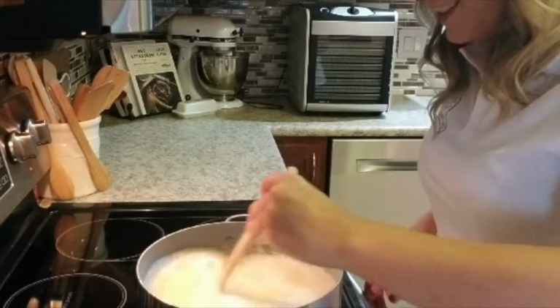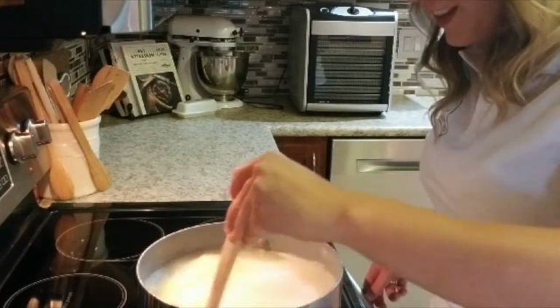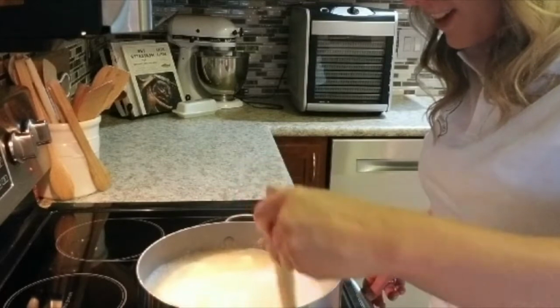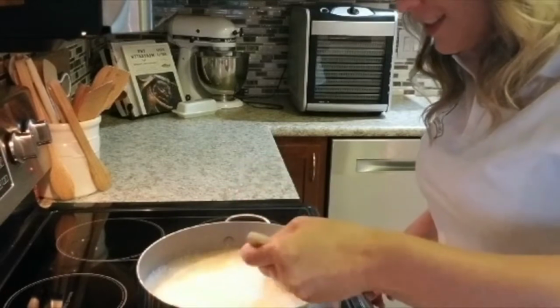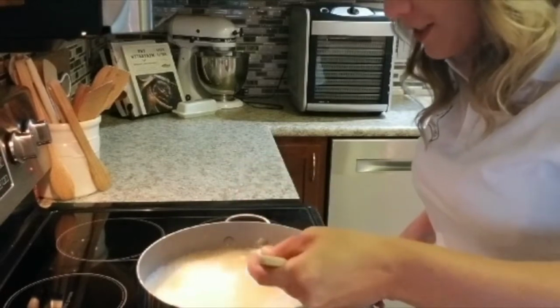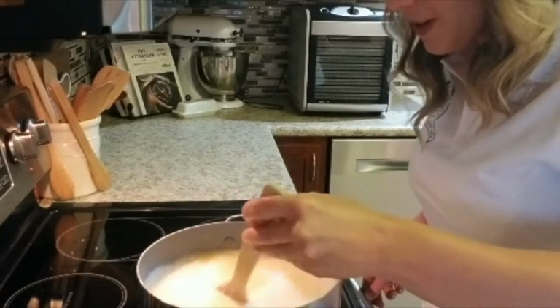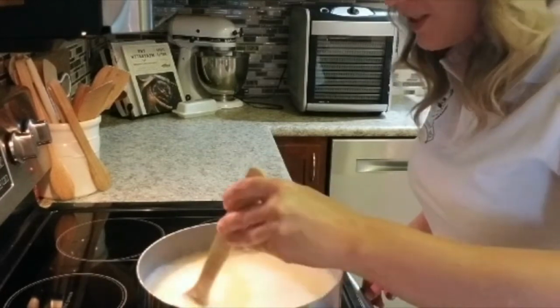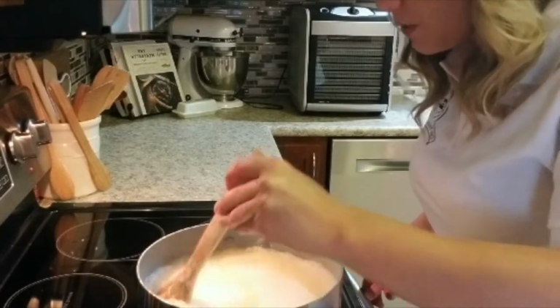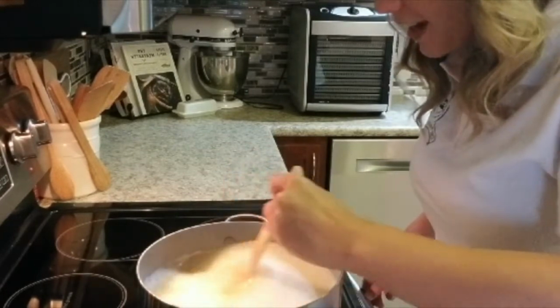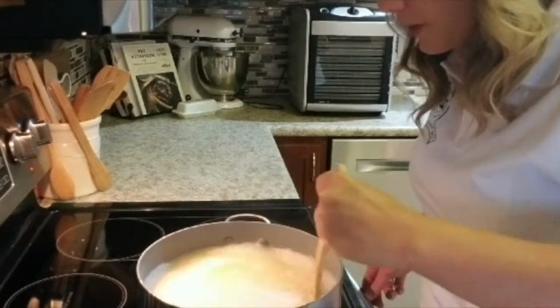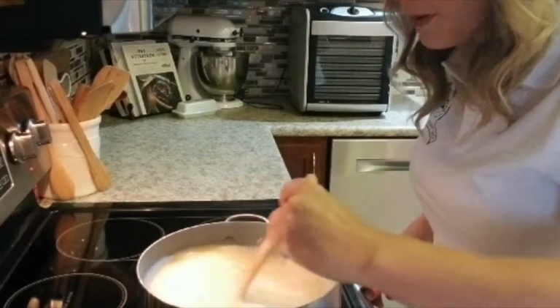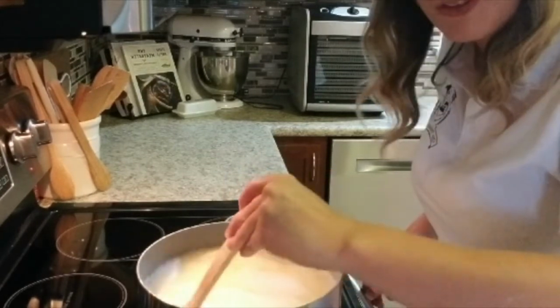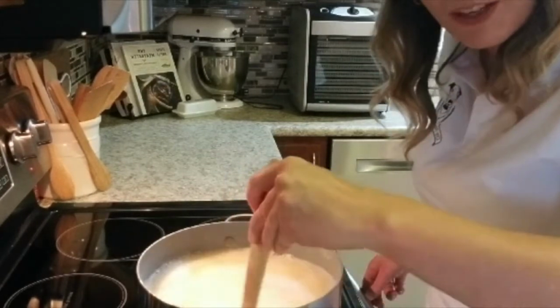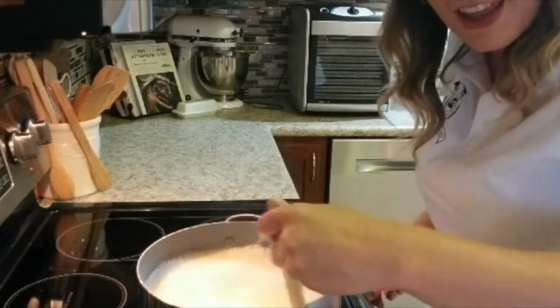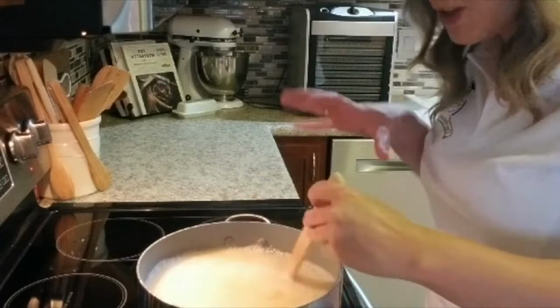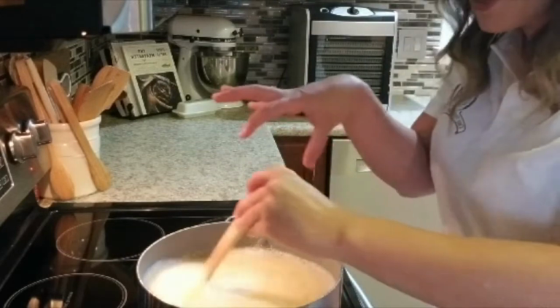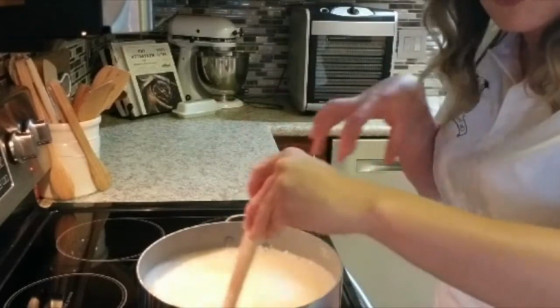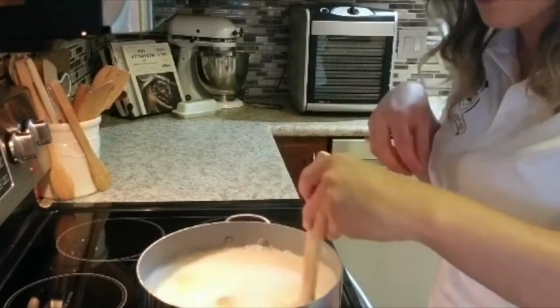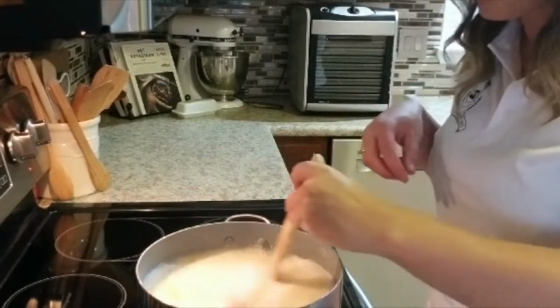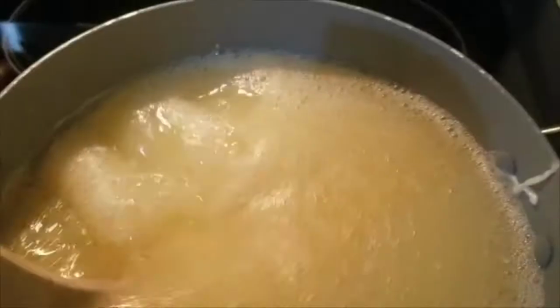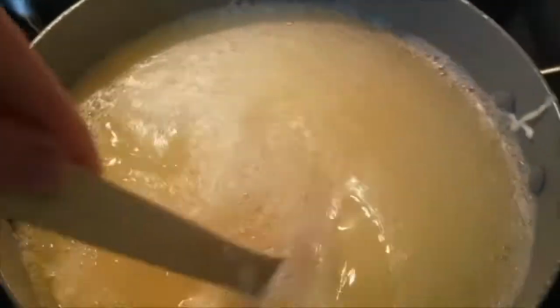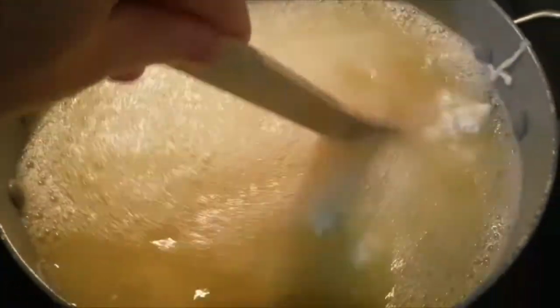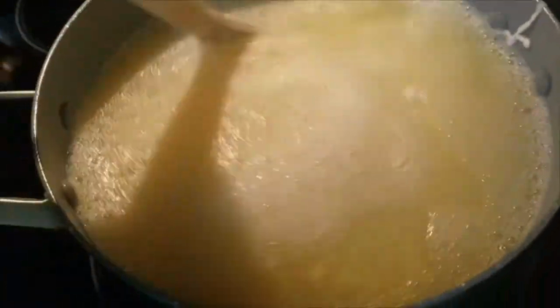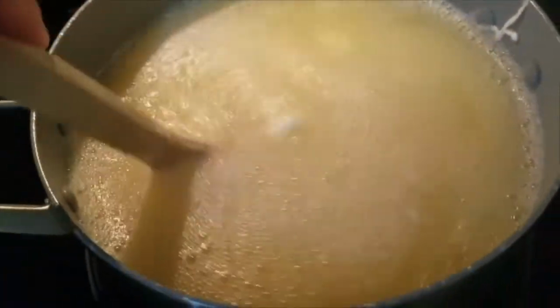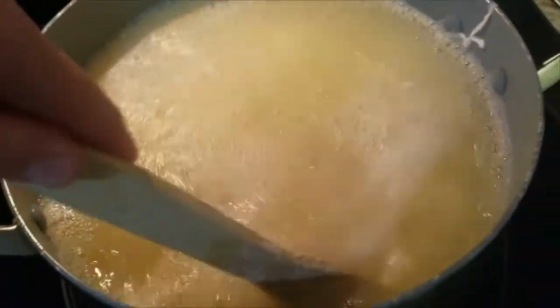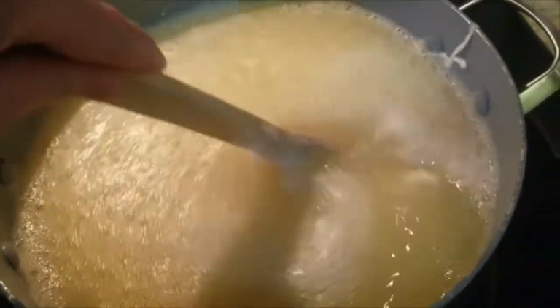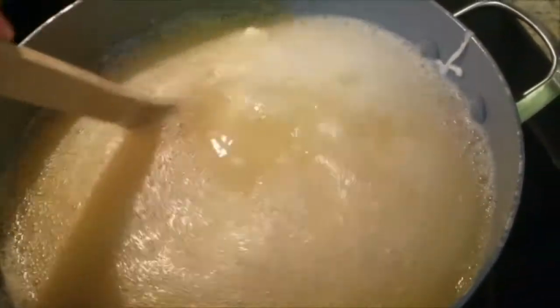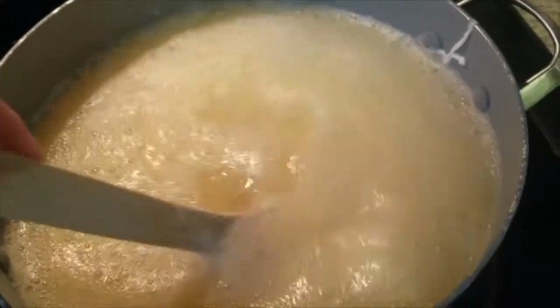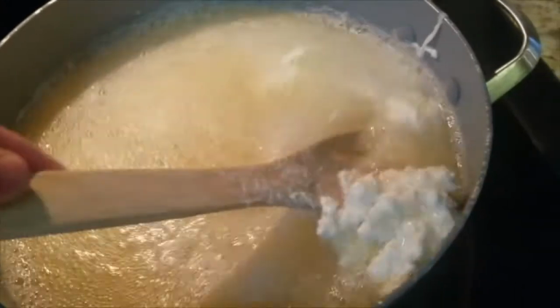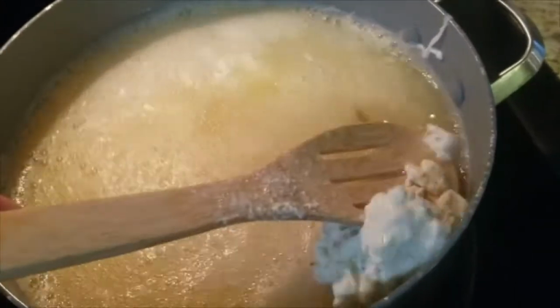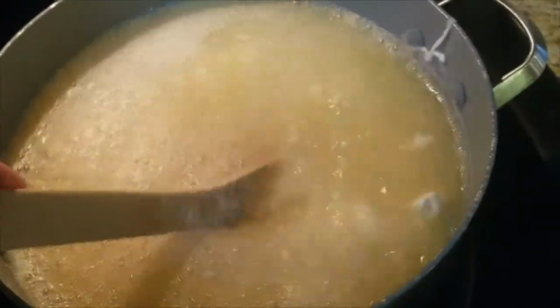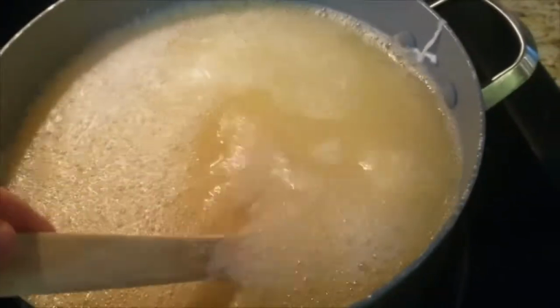Okay, so this is the first time I'm doing this — super exciting for me. I'm going to pull the camera down and let you guys see an overview. You're supposed to stir this gently for one to two minutes, and I already have cheese forming. Oh my goodness!